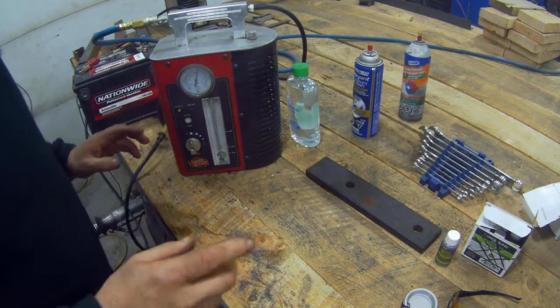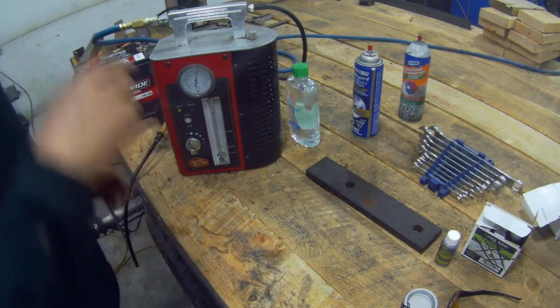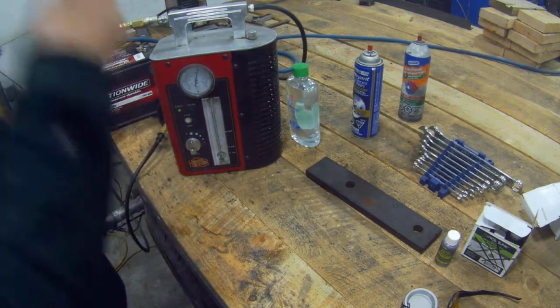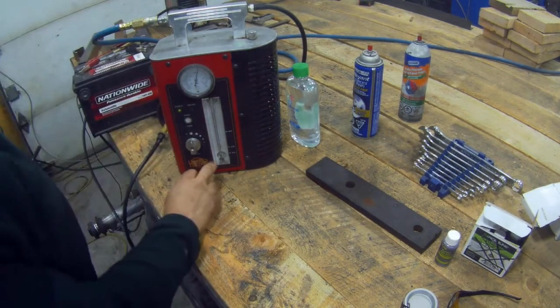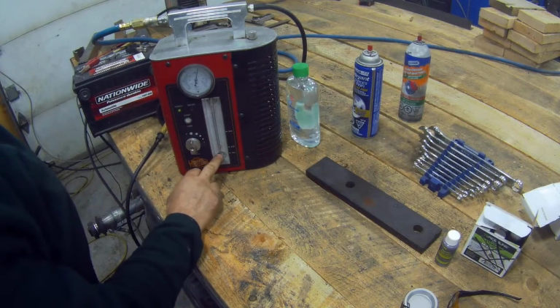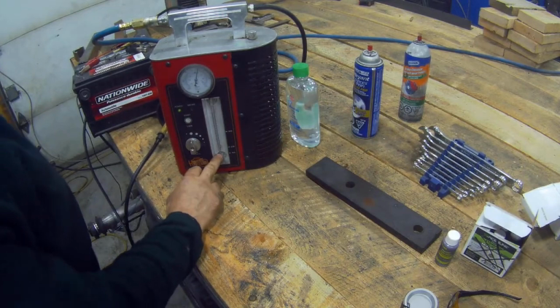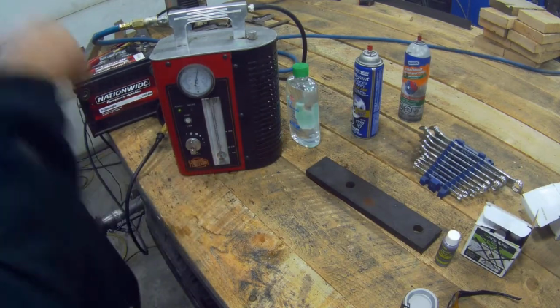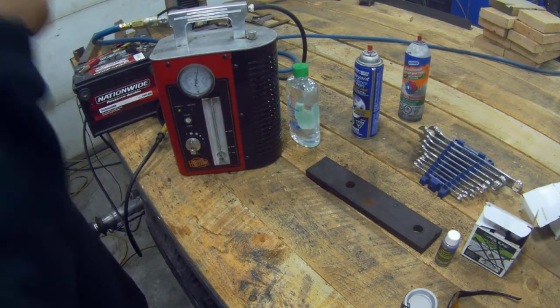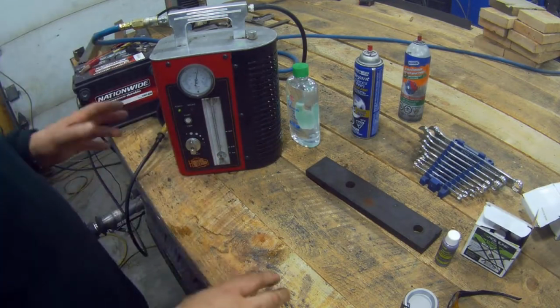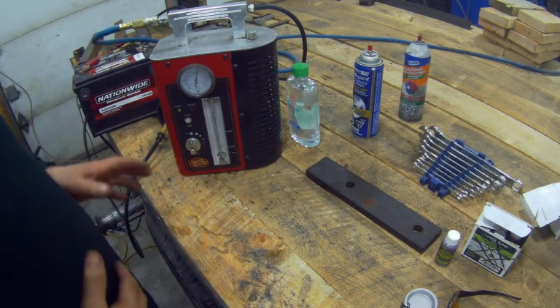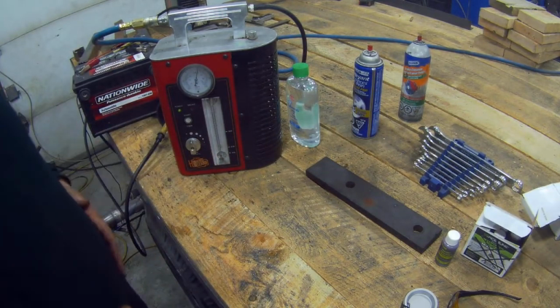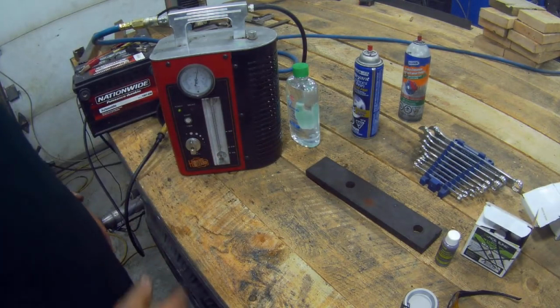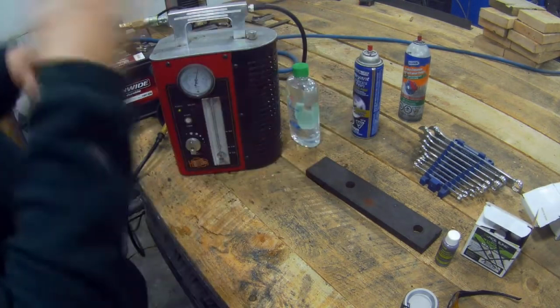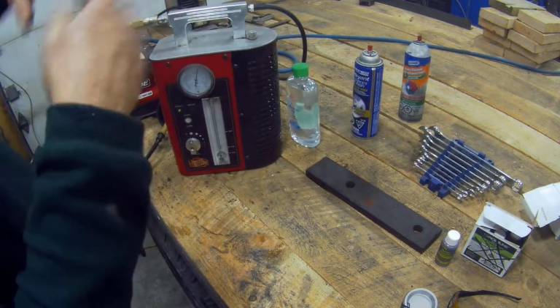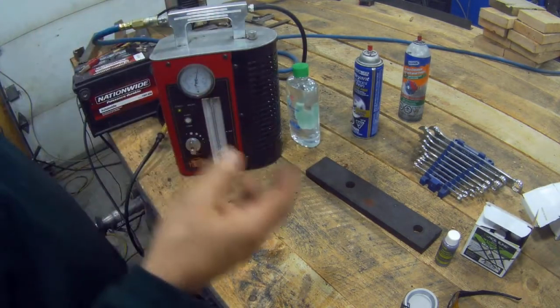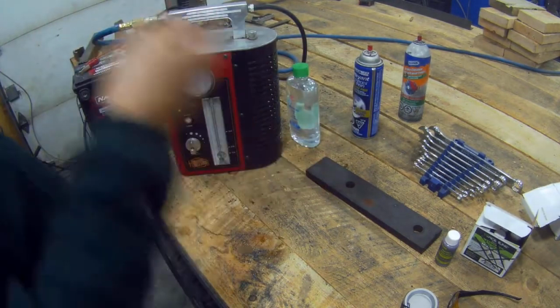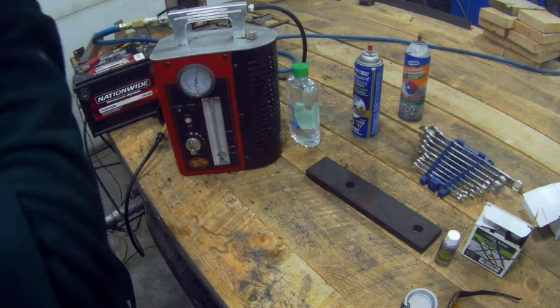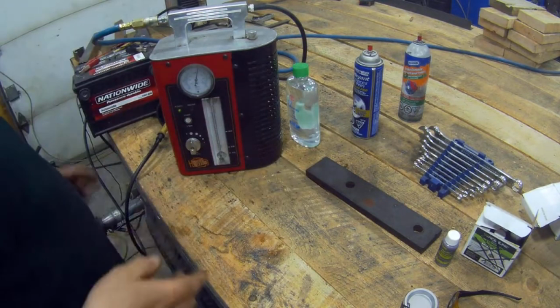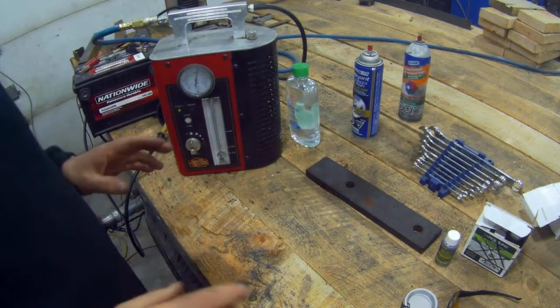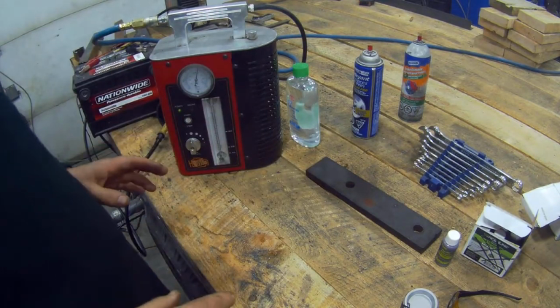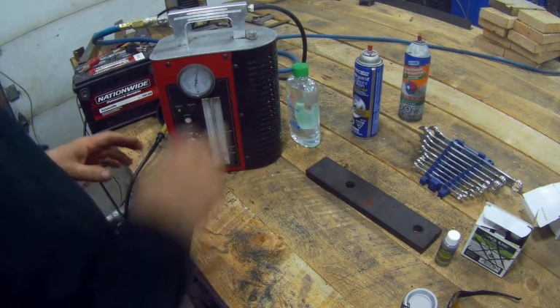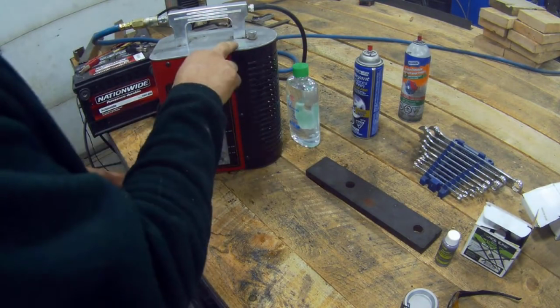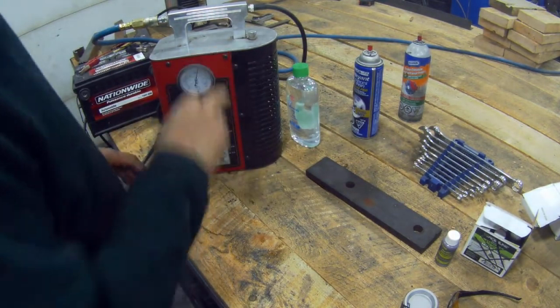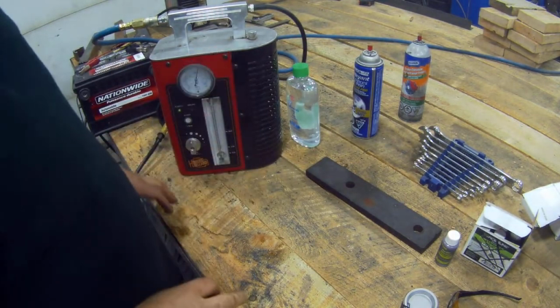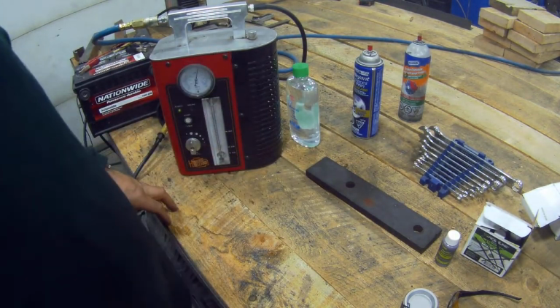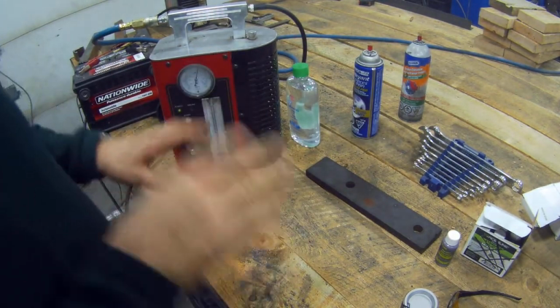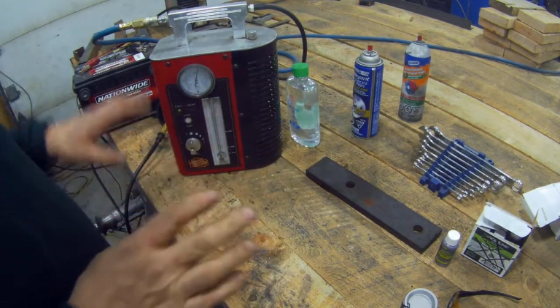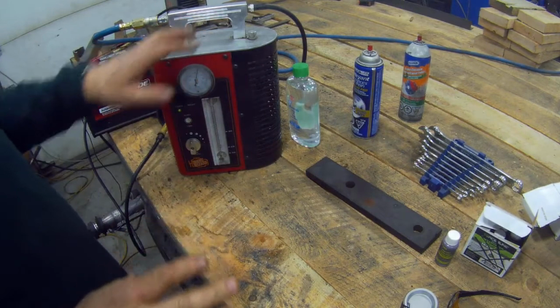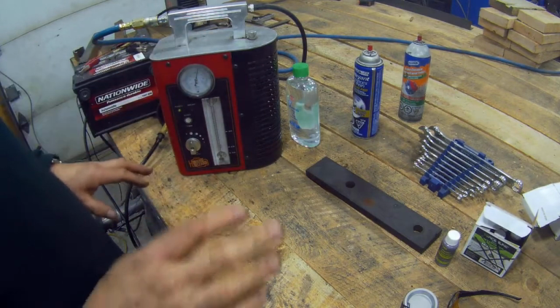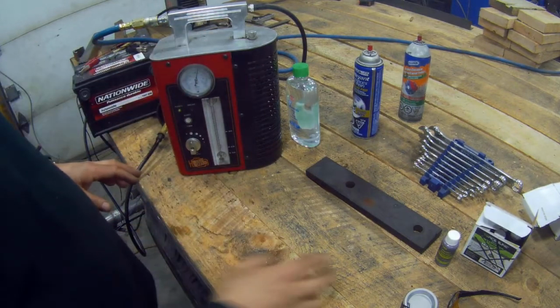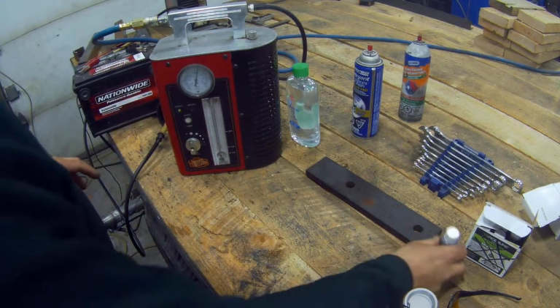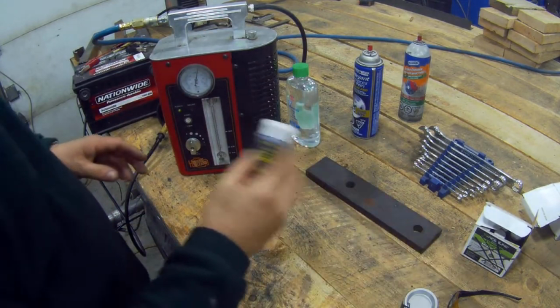So when you've got a very small leak and the manometer's down low, sometimes you can't see the smoke. I can in here — it's everywhere. So what you need — this is why the dye is important. I'm going to show you a little test of both products together.